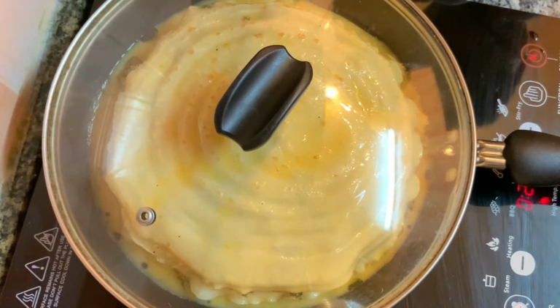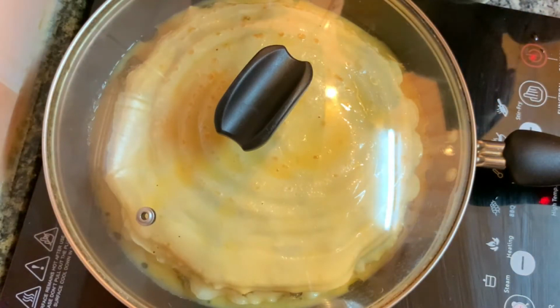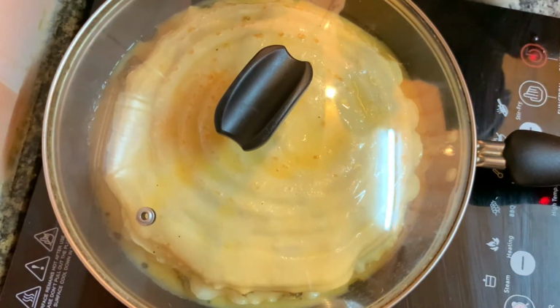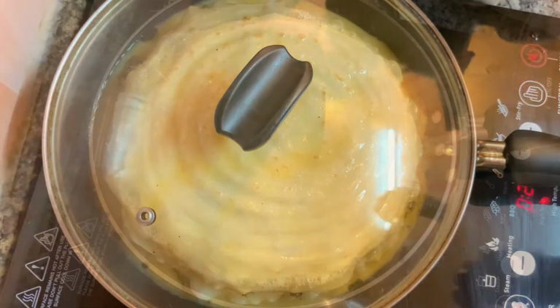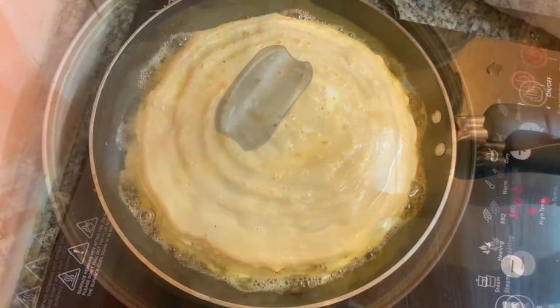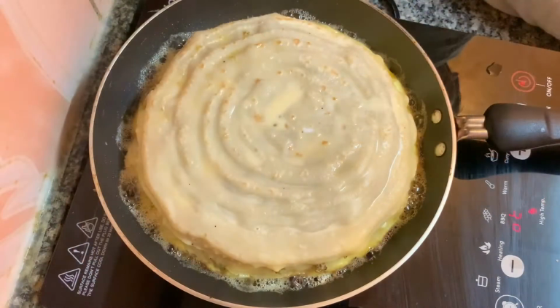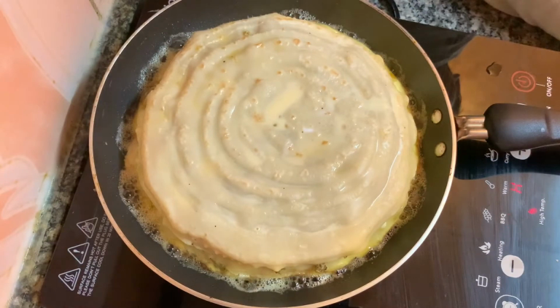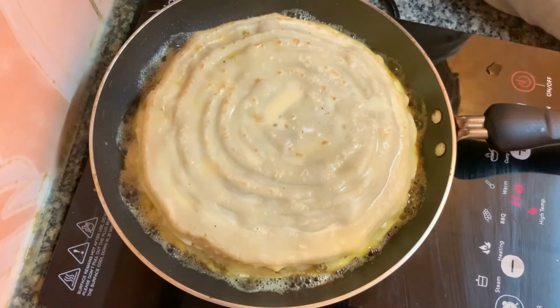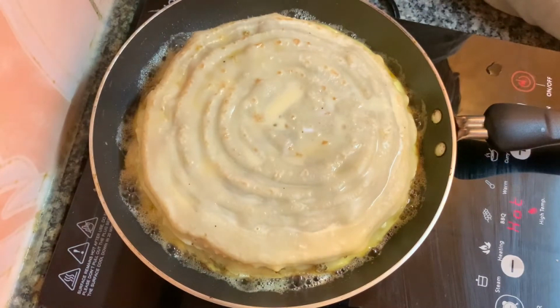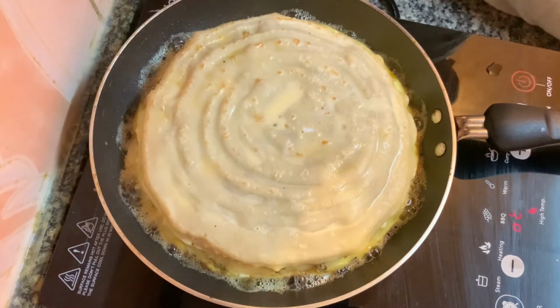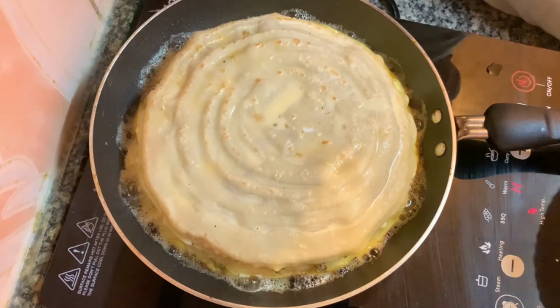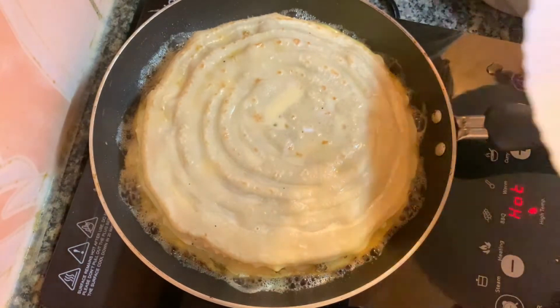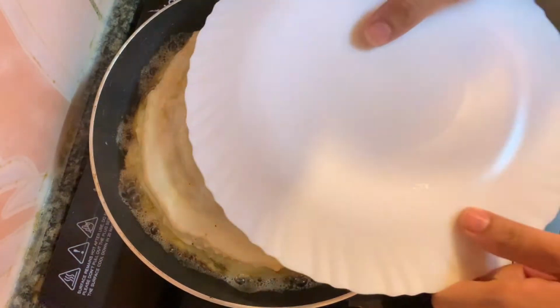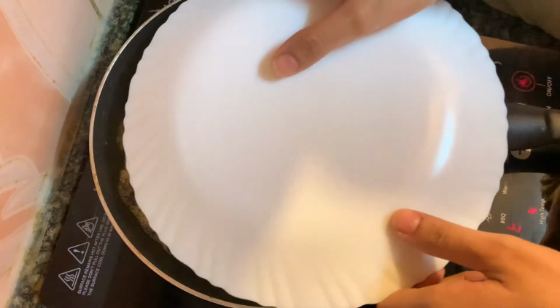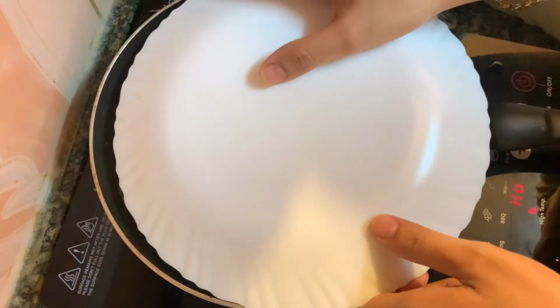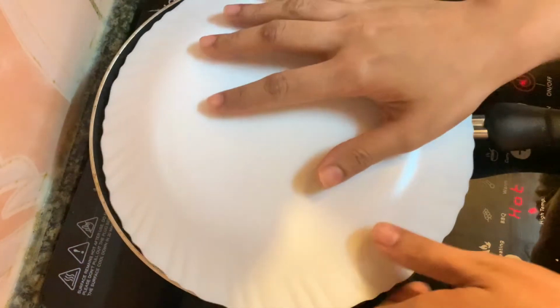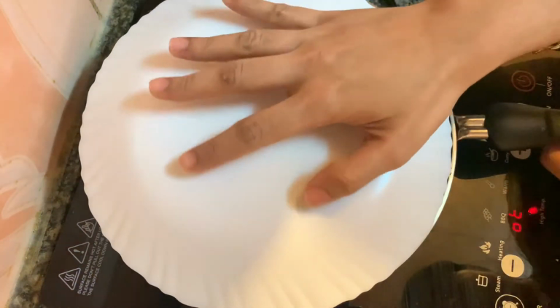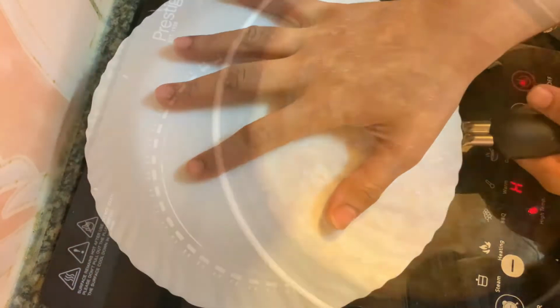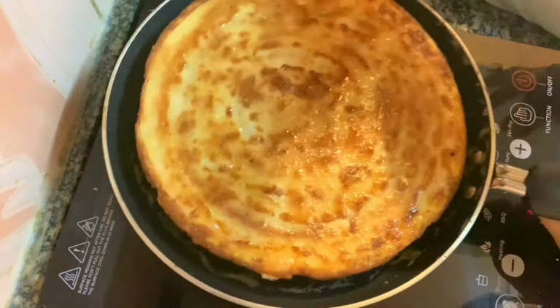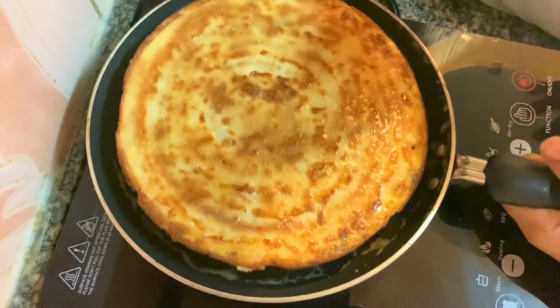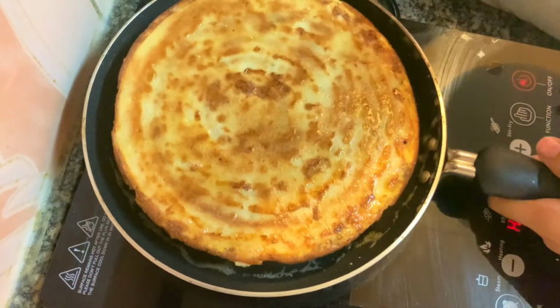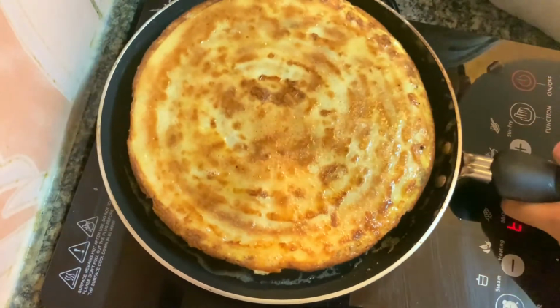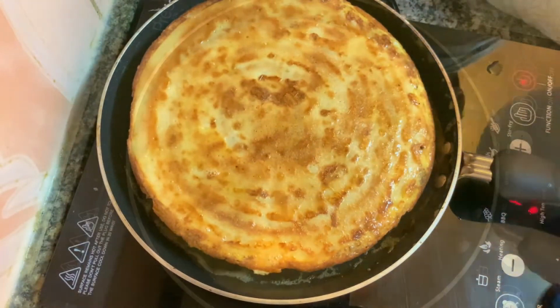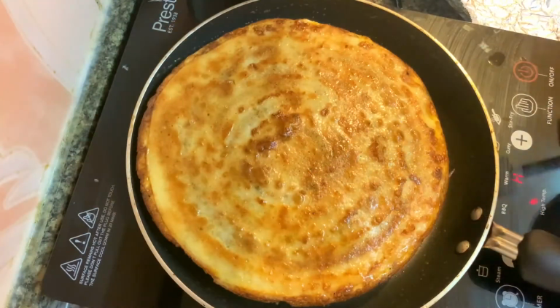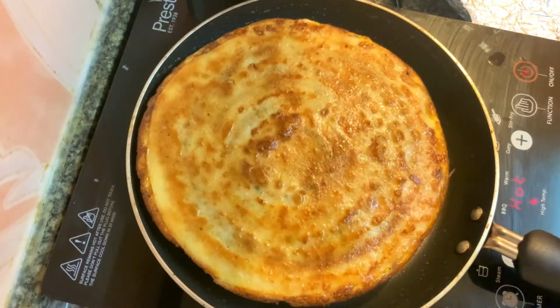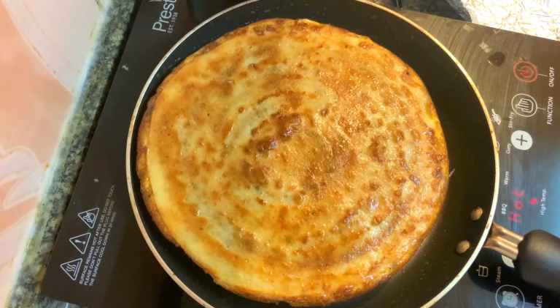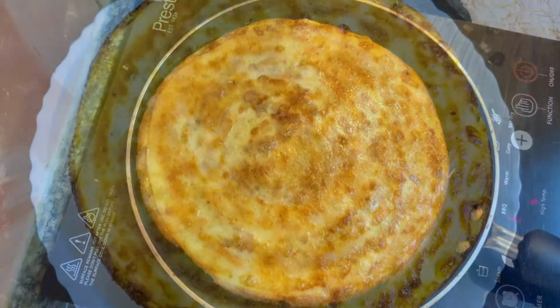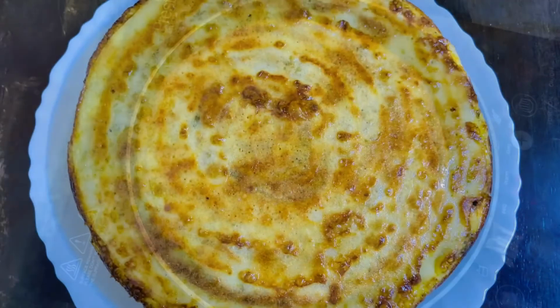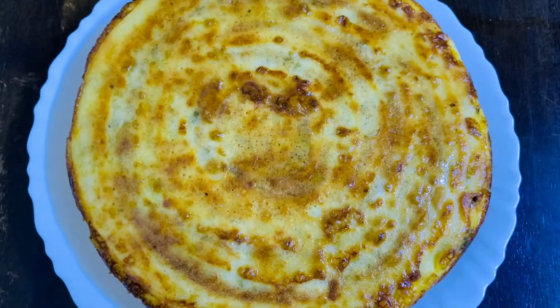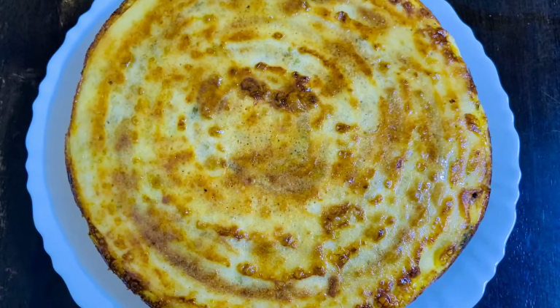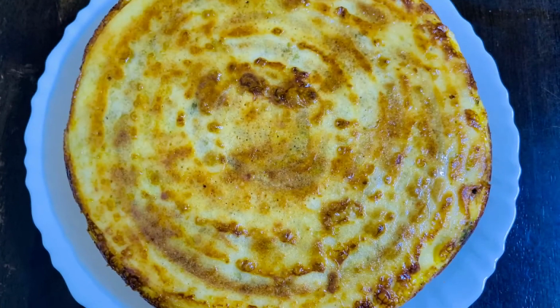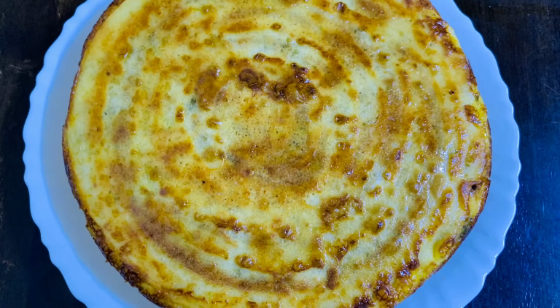Now I am going to add the flame — that is done — and put it on the flame and mix. I am going to add the flame for 30 minutes. I am going to add some half of the flame. This one is ready for the next video.